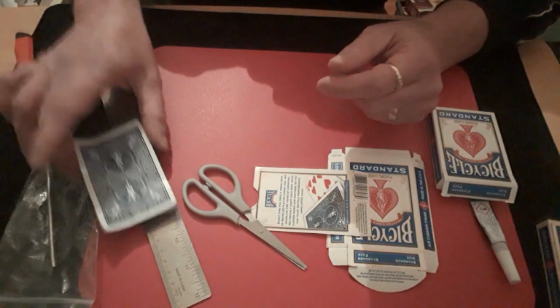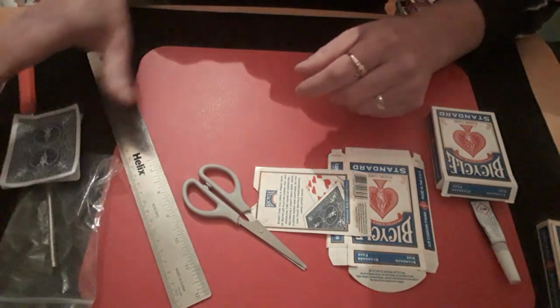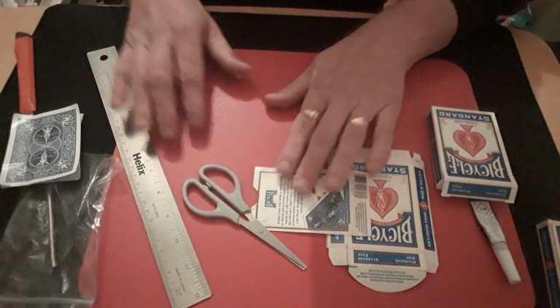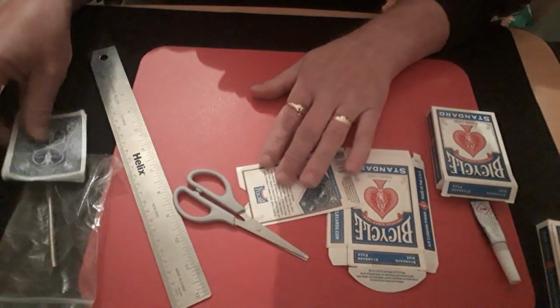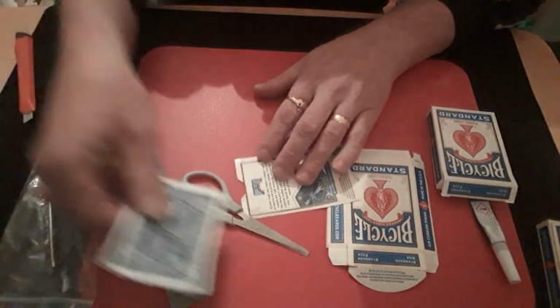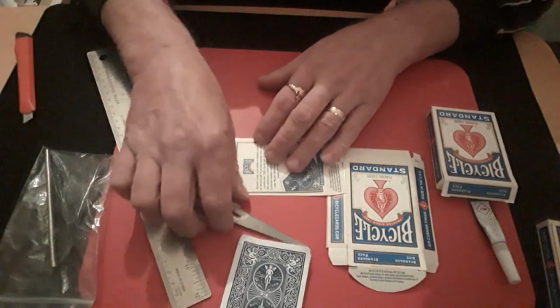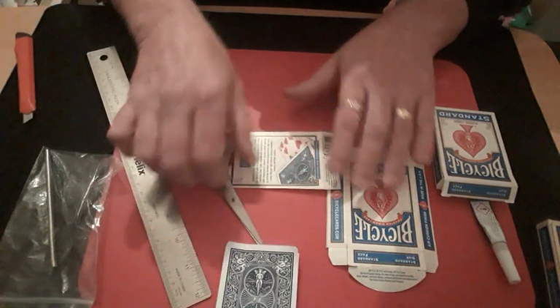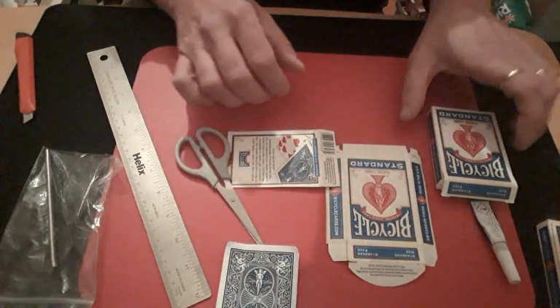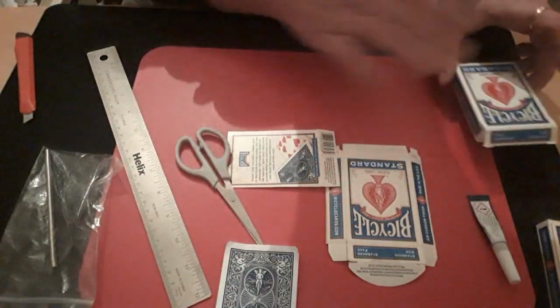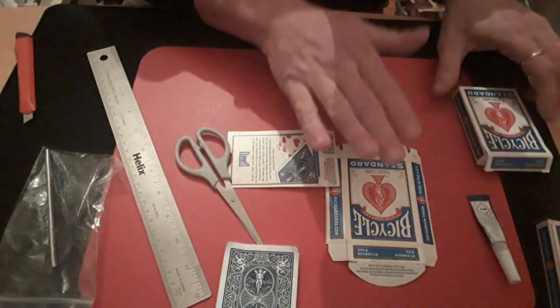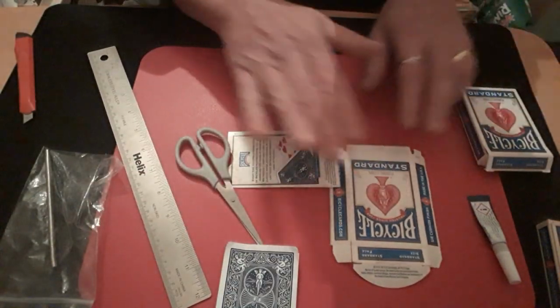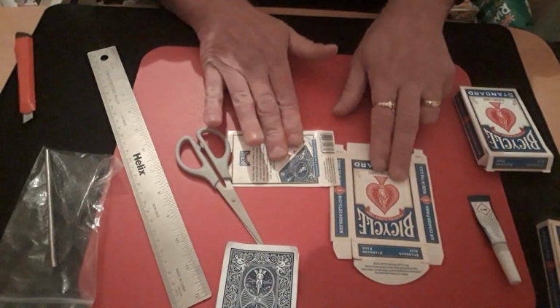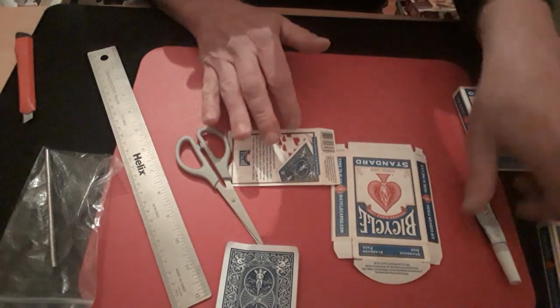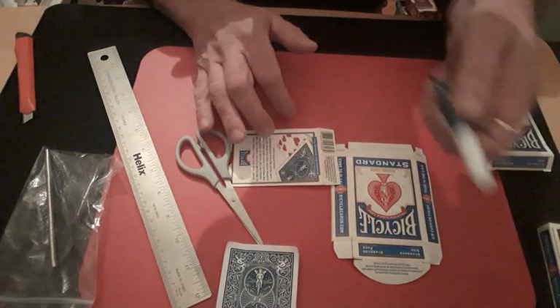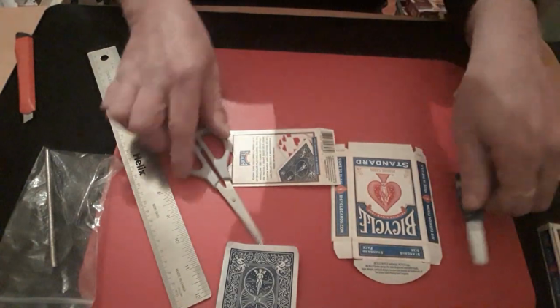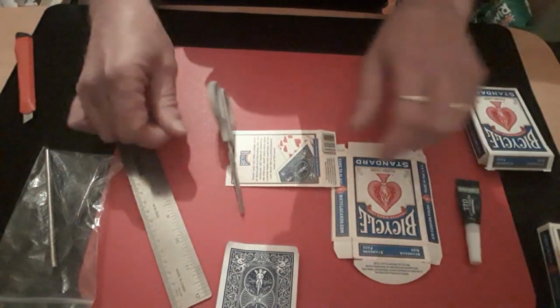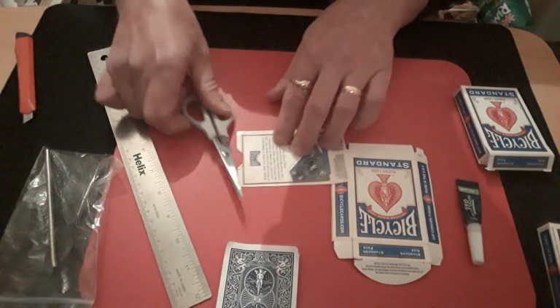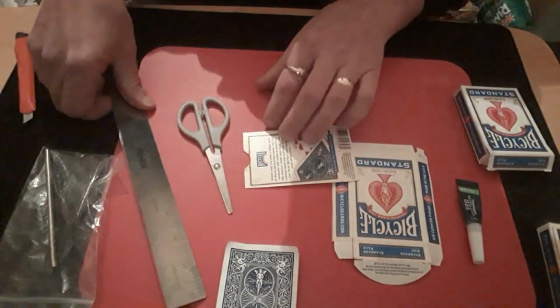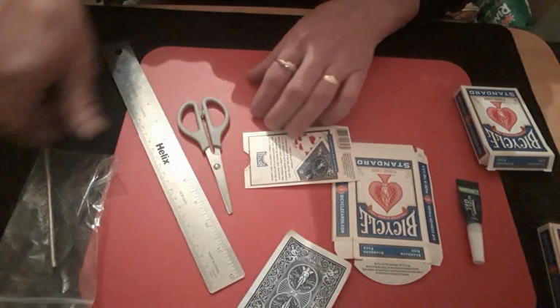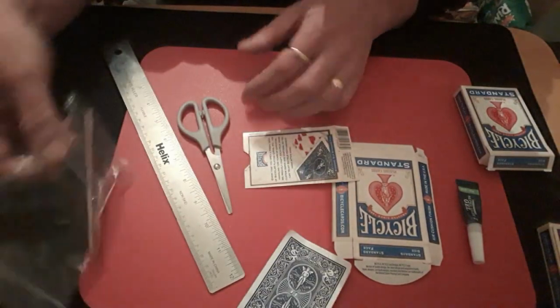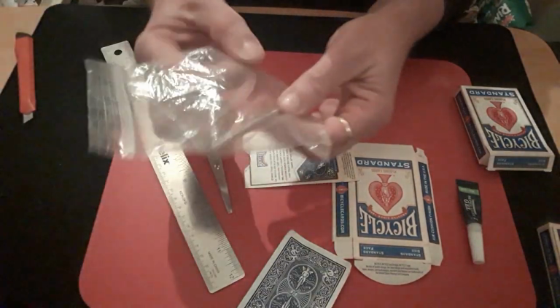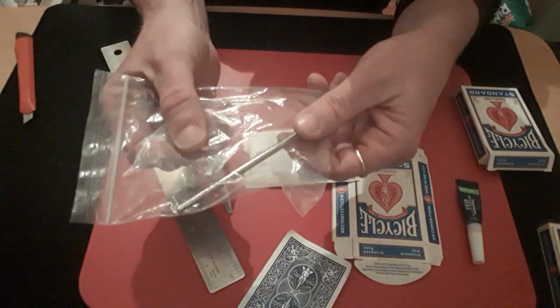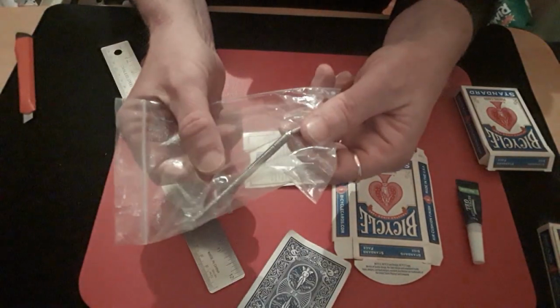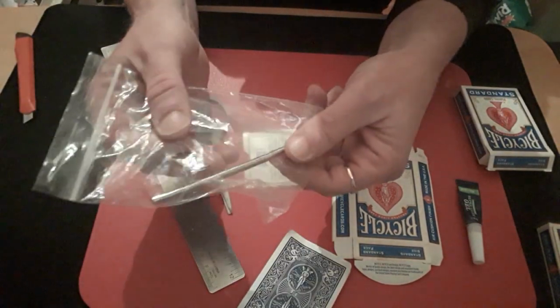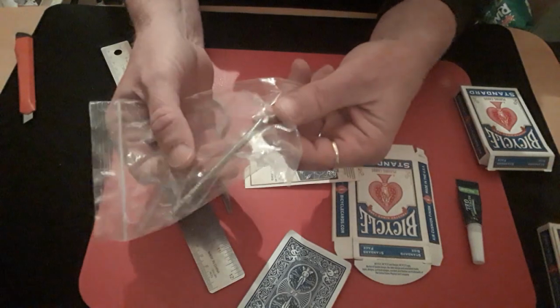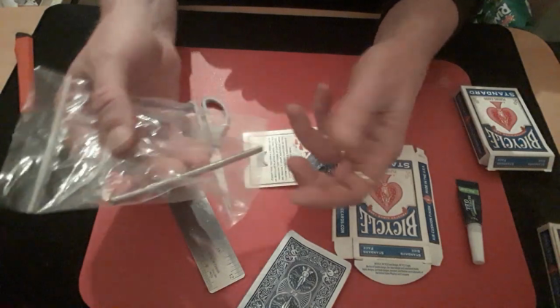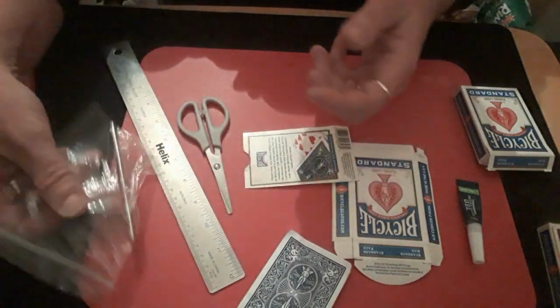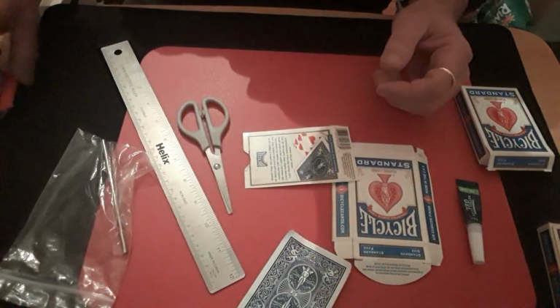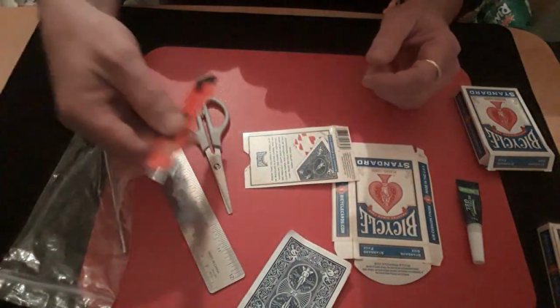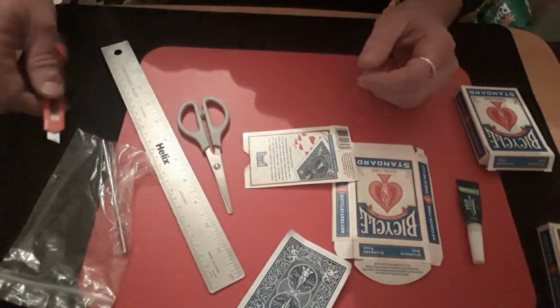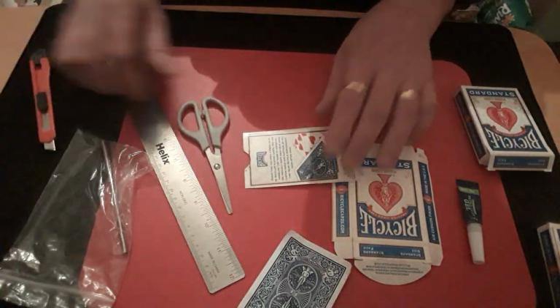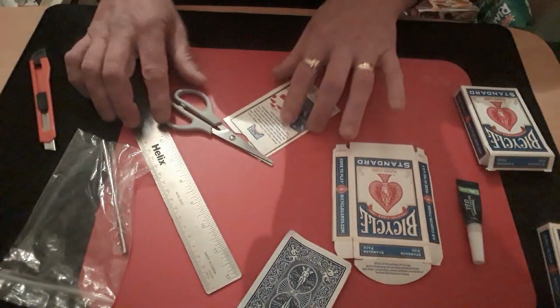I didn't tell you what else you need: you need the two boxes, some glue, some scissors, a ruler, these little strong magnets — get them off eBay — and a sharp knife.